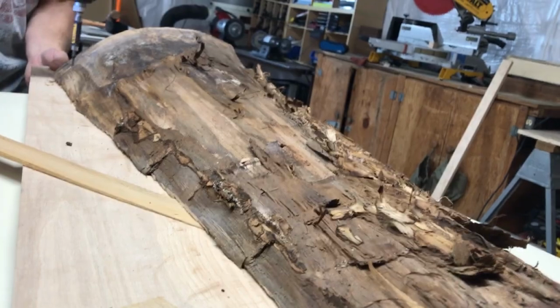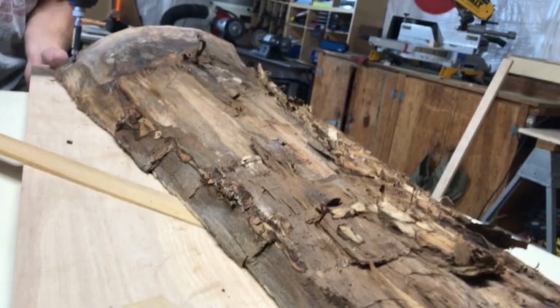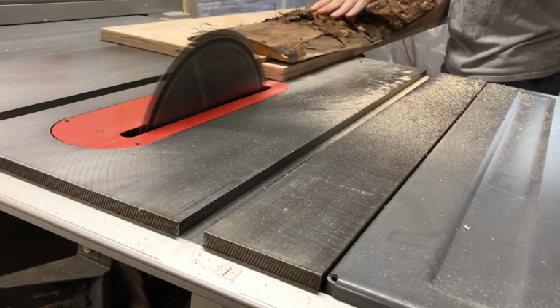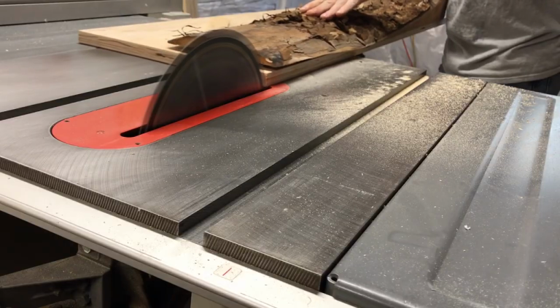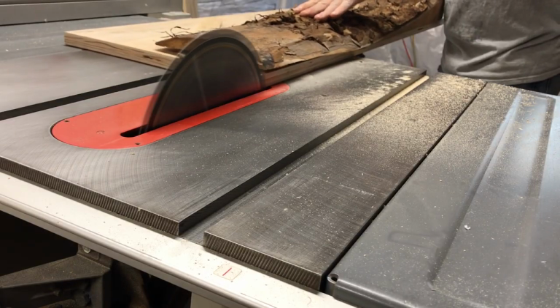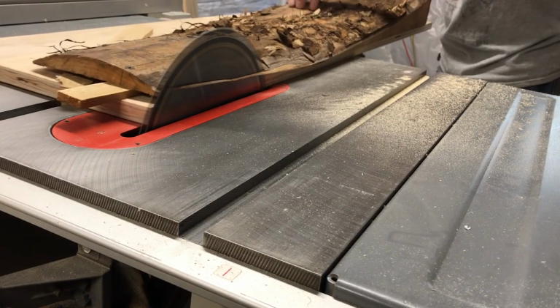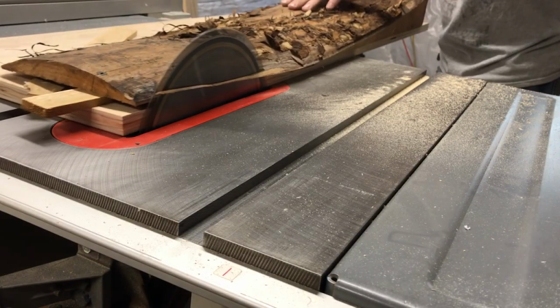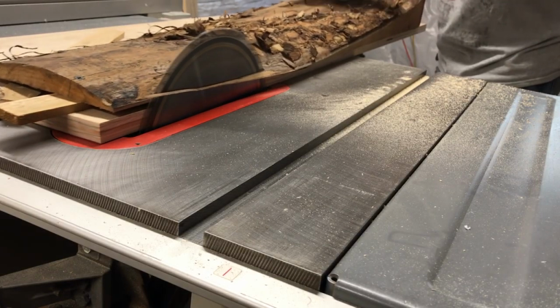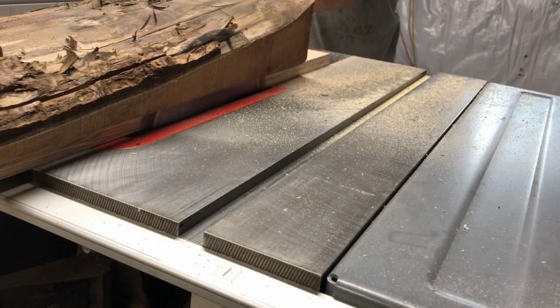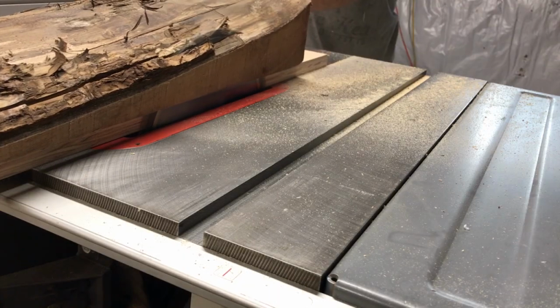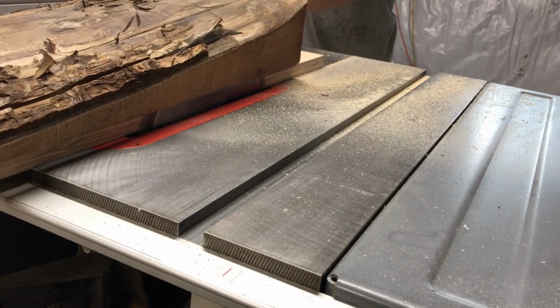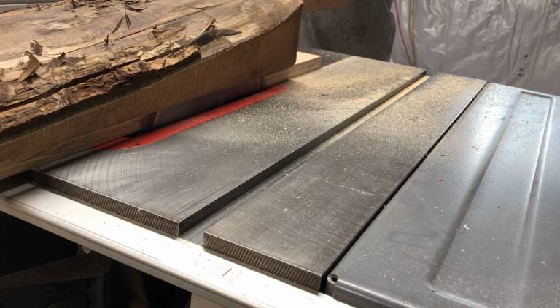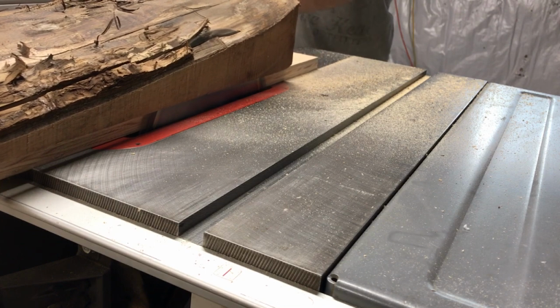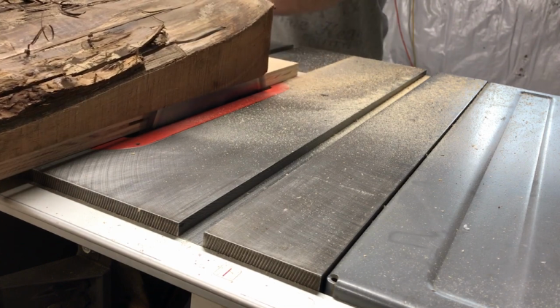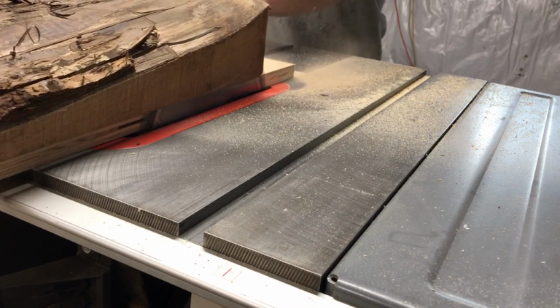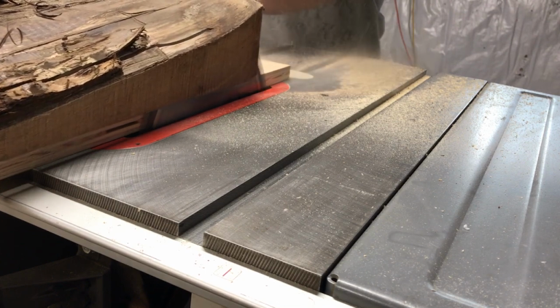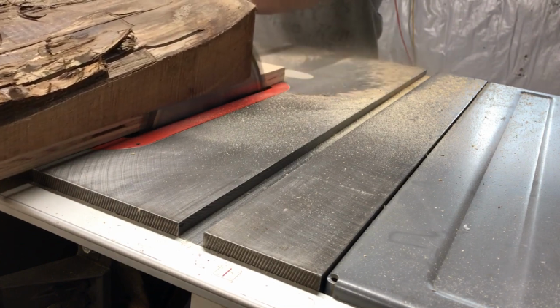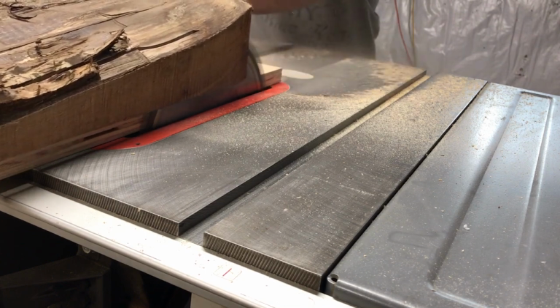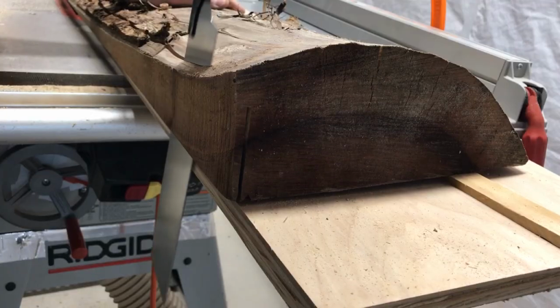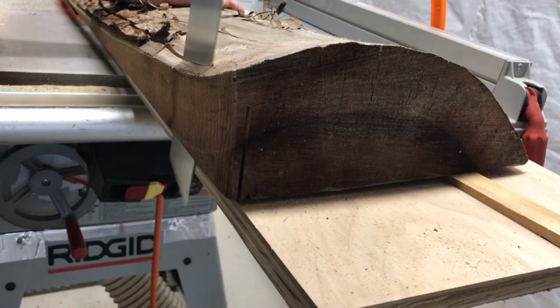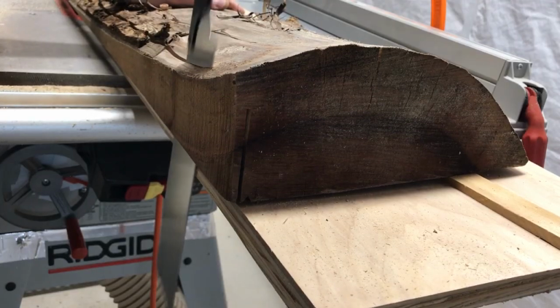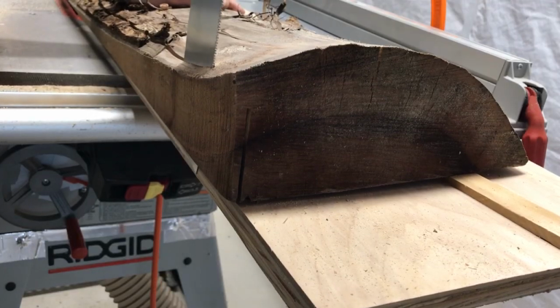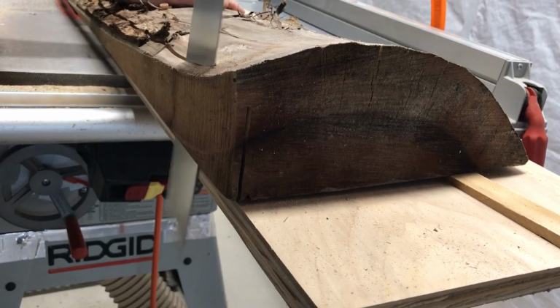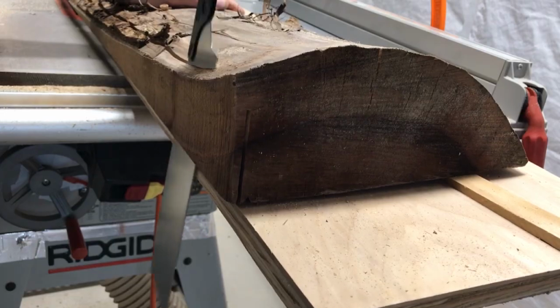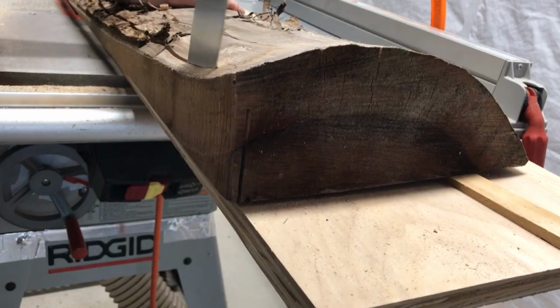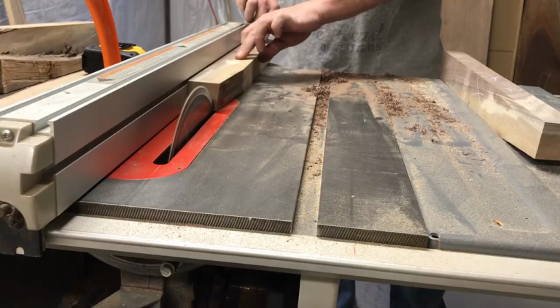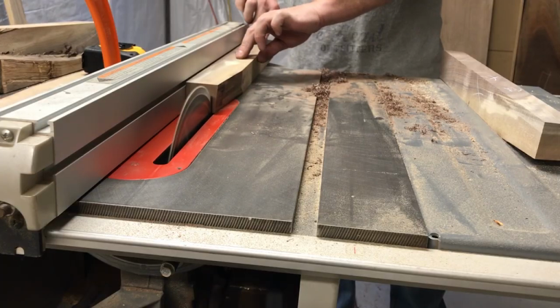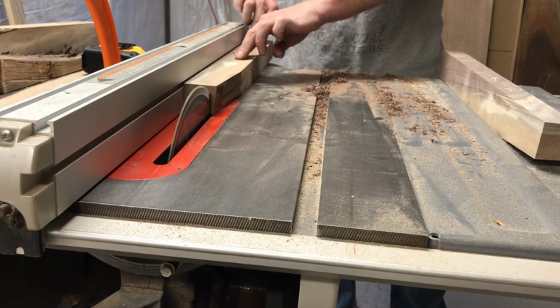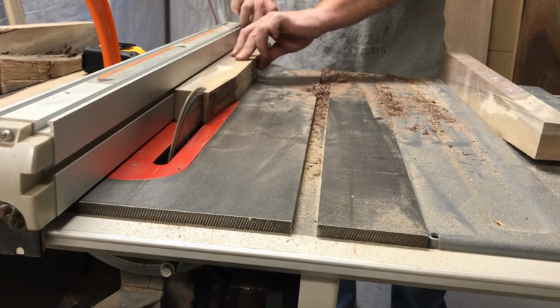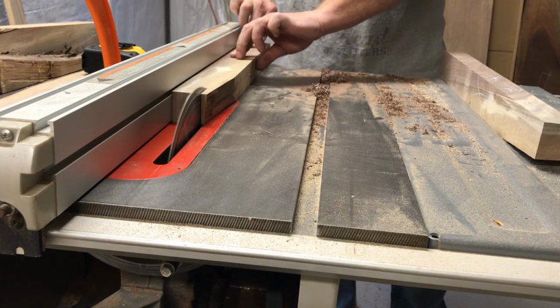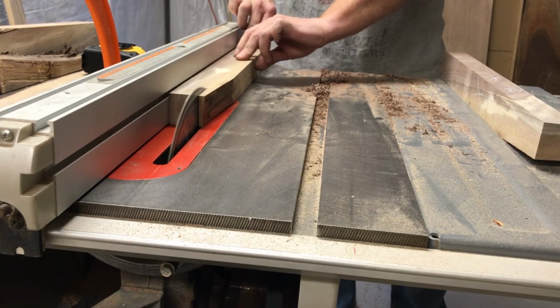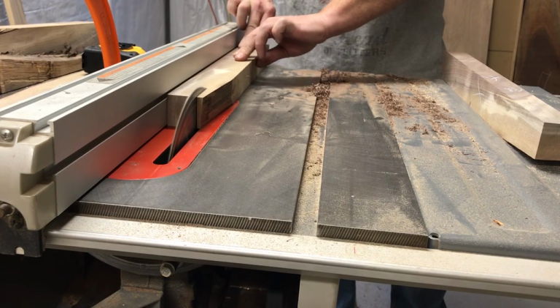I had to screw the log to the sled I made just to keep it in position as I cut it down. I ran it through my saw and then realized my blade was not tall enough, so I just had to go in with a handsaw and take away the rest of the material.